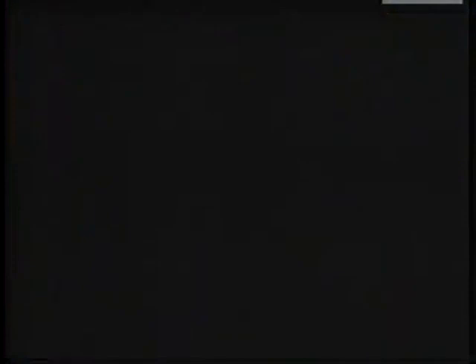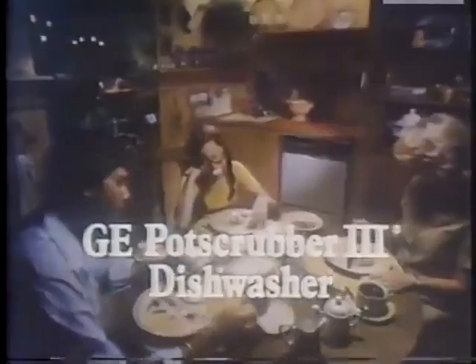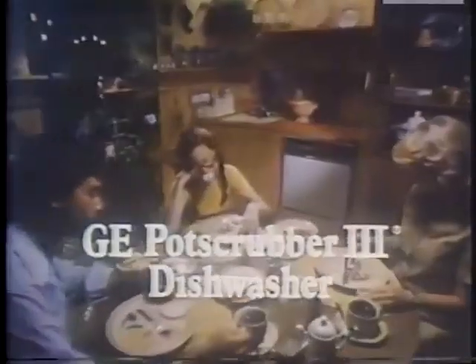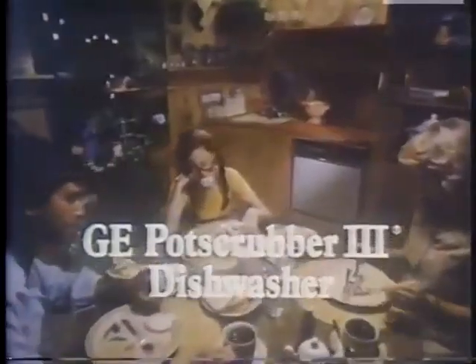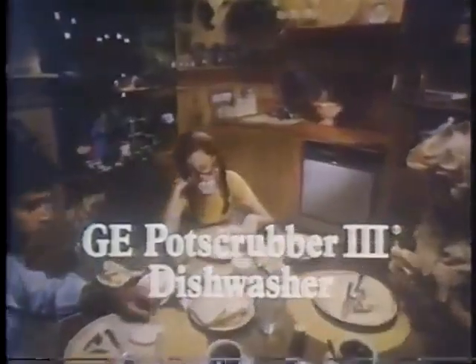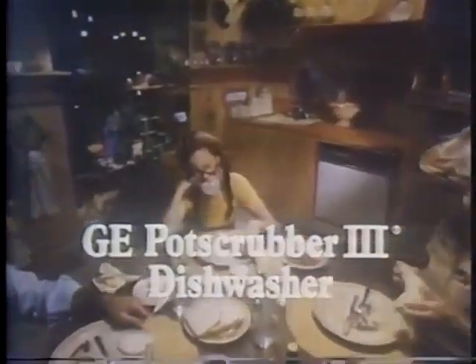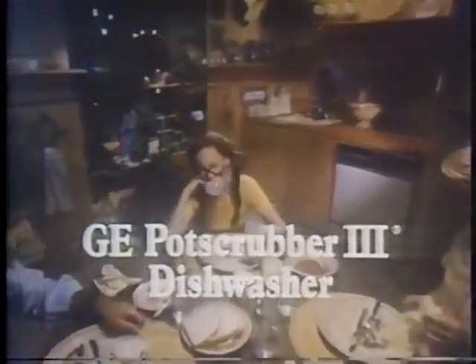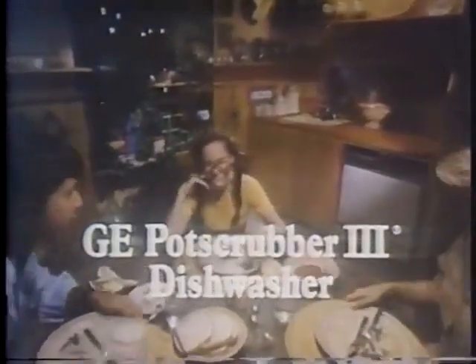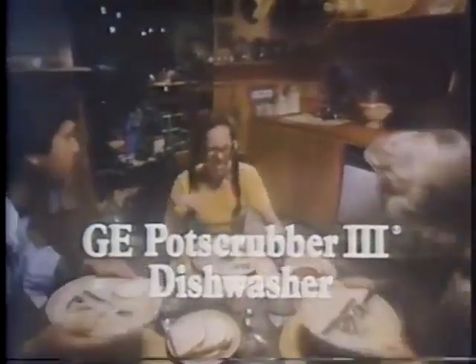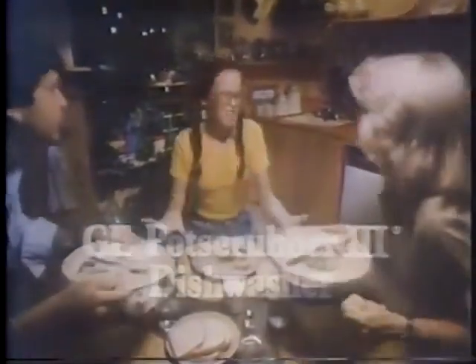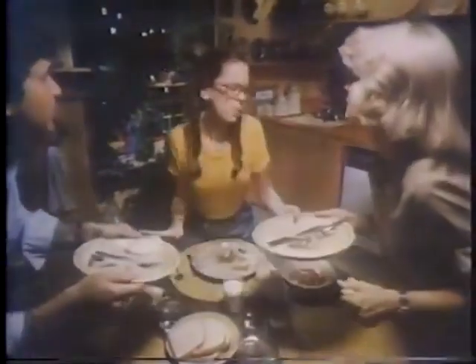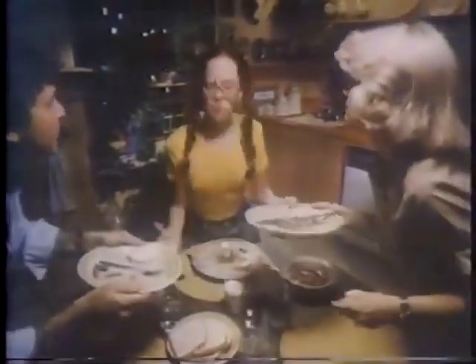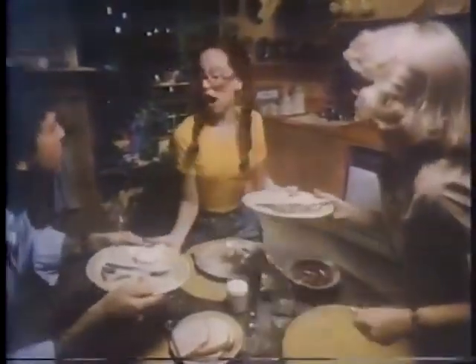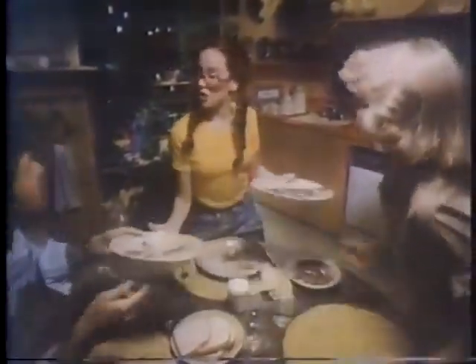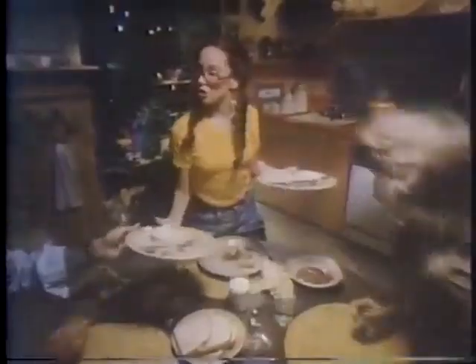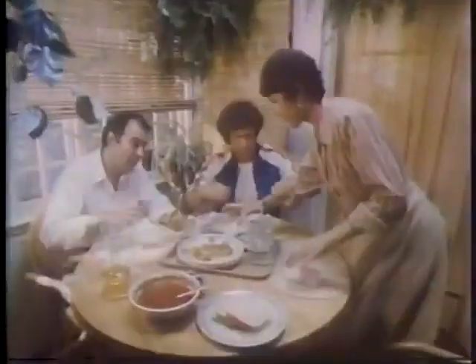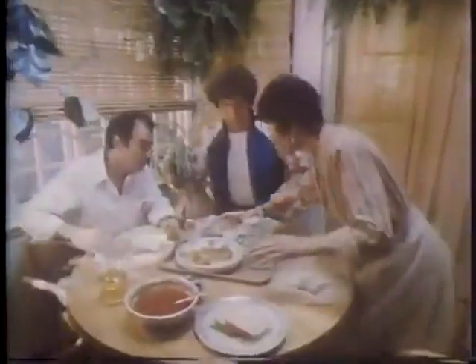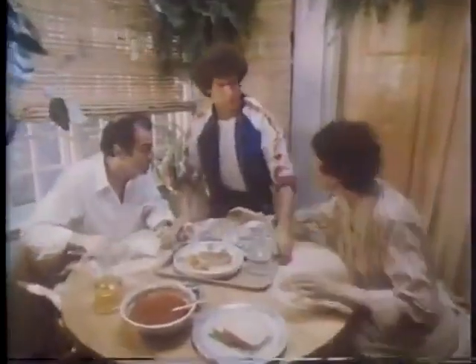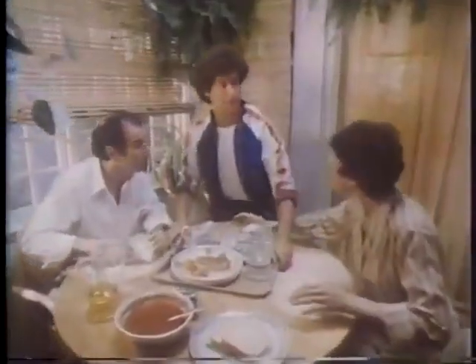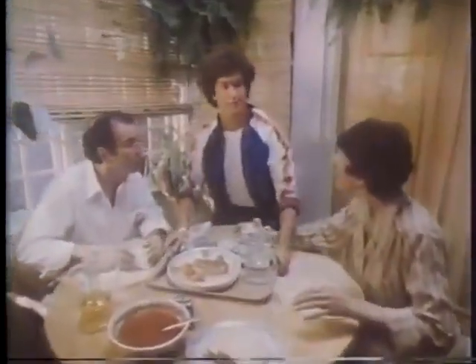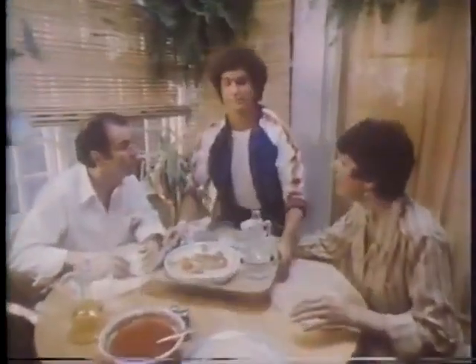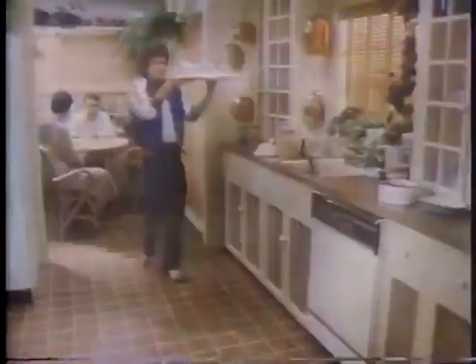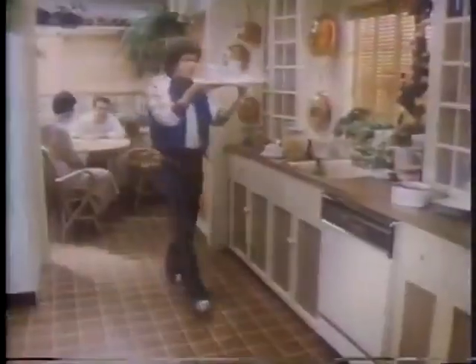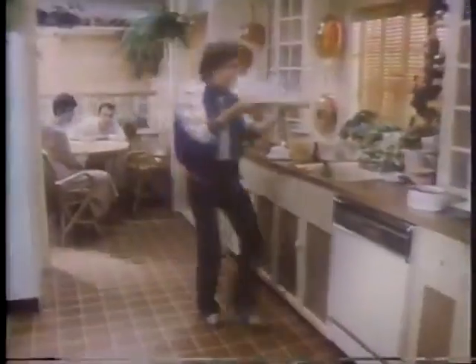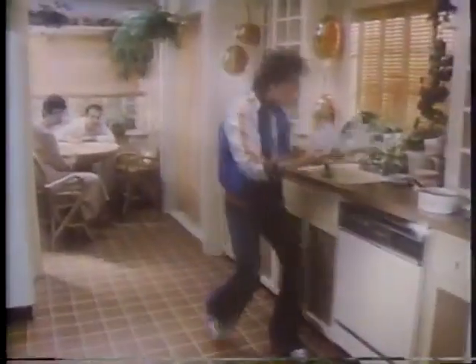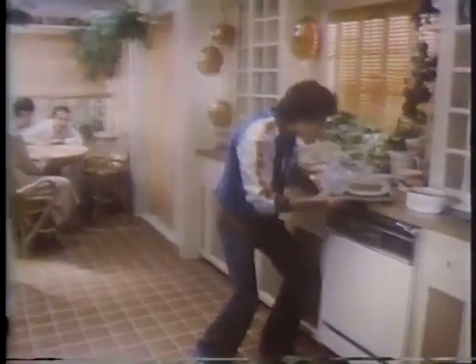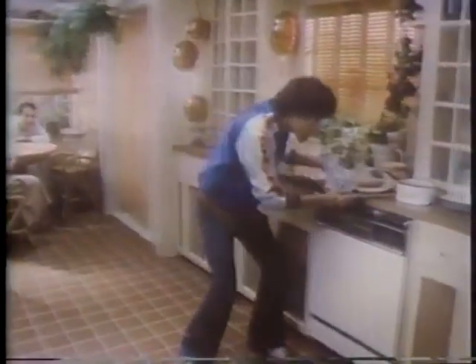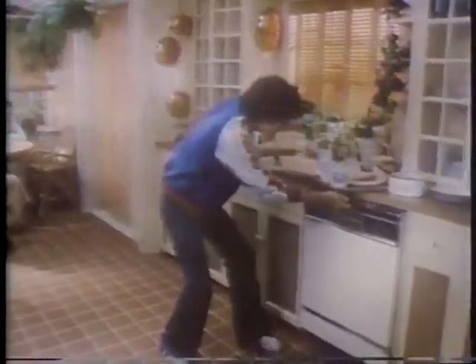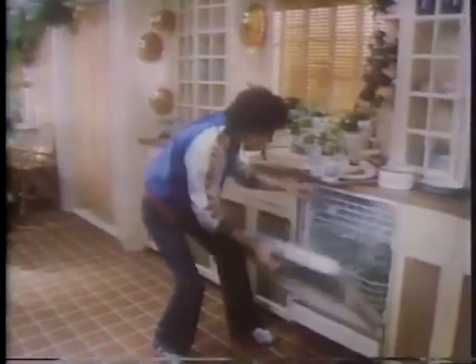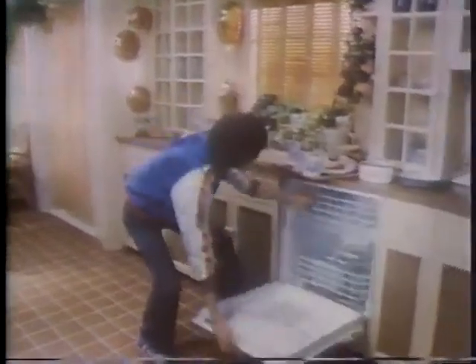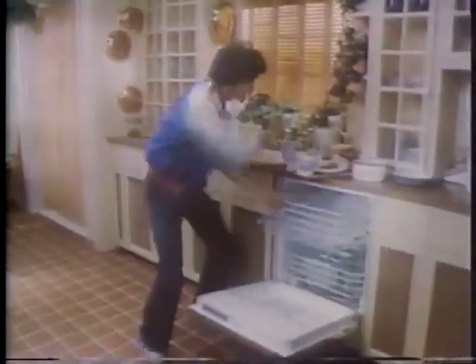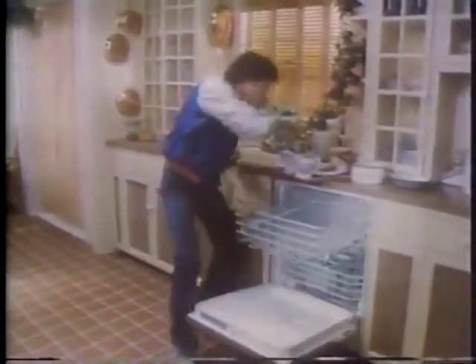GE Pot Scrubber 3 cleans so well, things have changed. Sit. I'll do the dishes. Sit. I'll do the dishes. The GE Pot Scrubber 3 cleans dishes and pots so well, everybody wants to do the dishes.